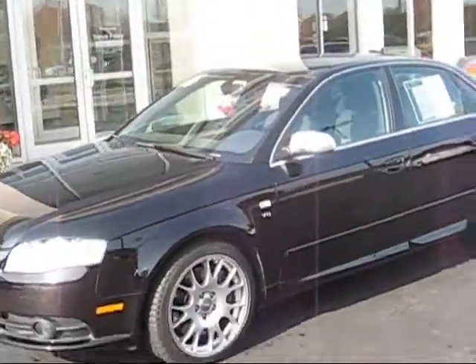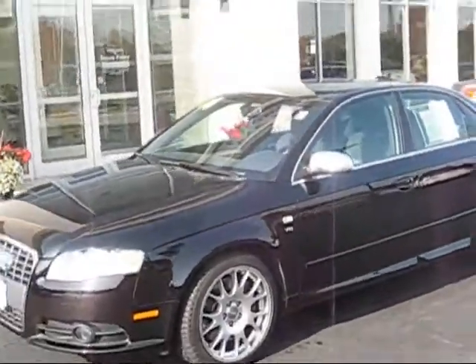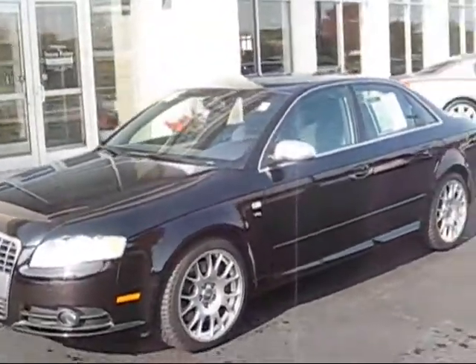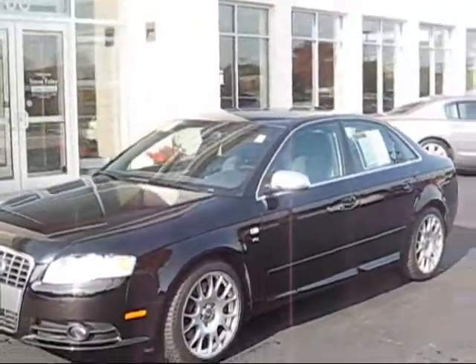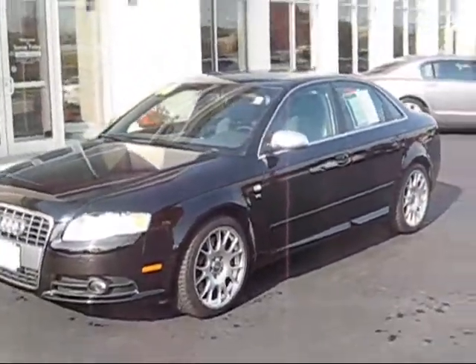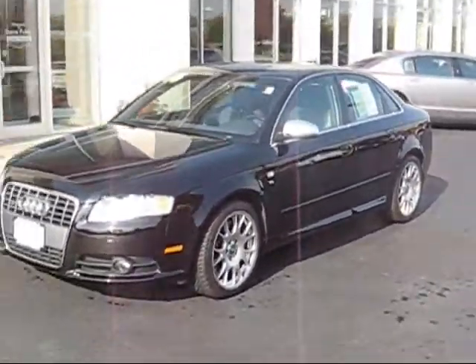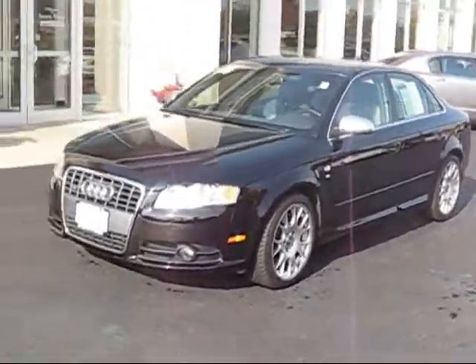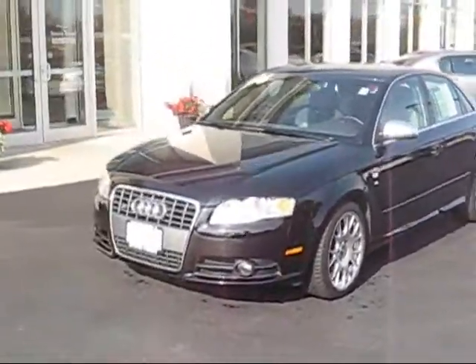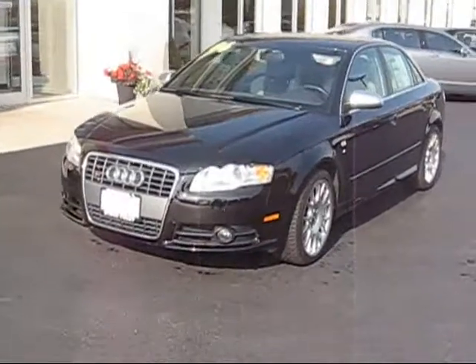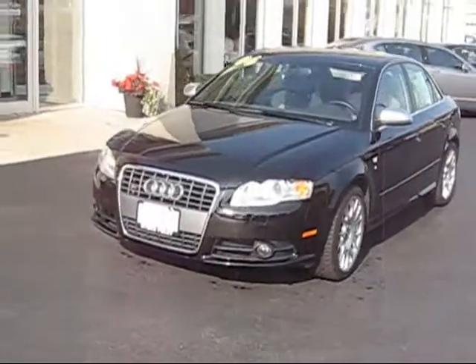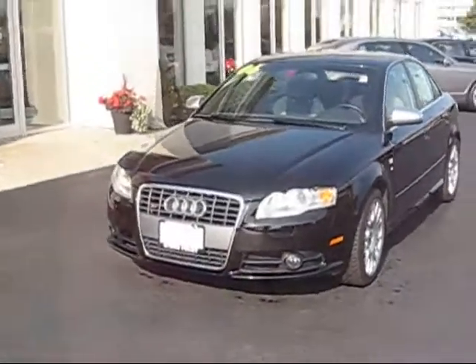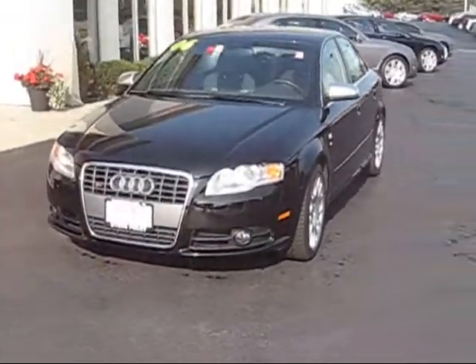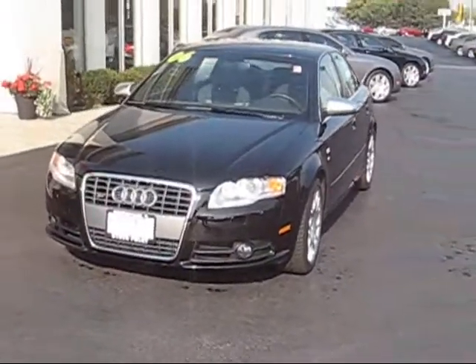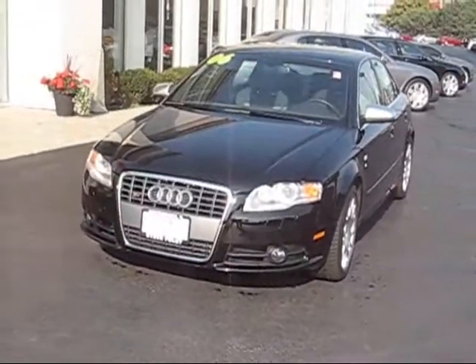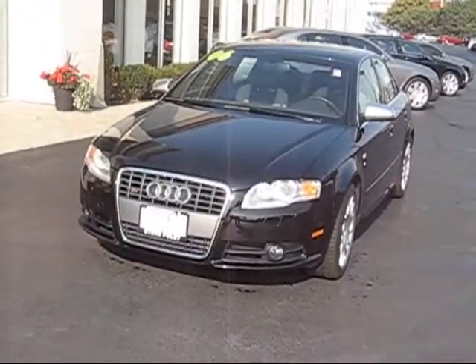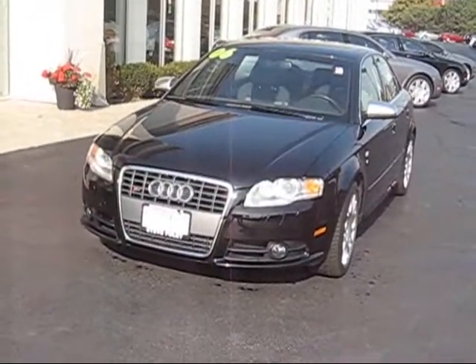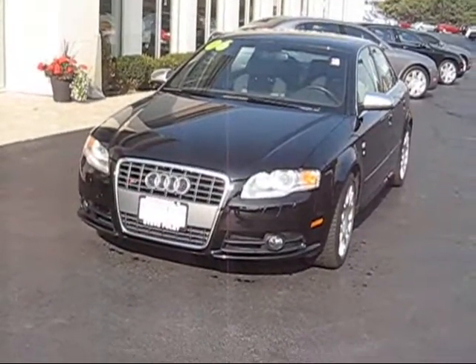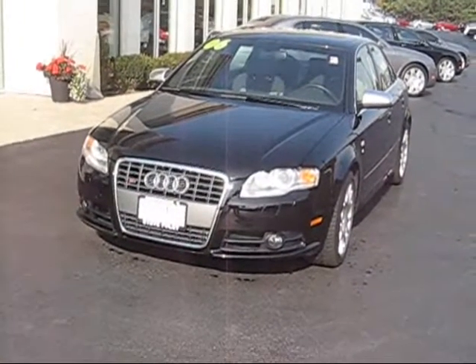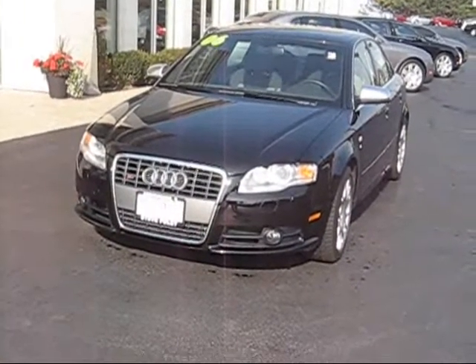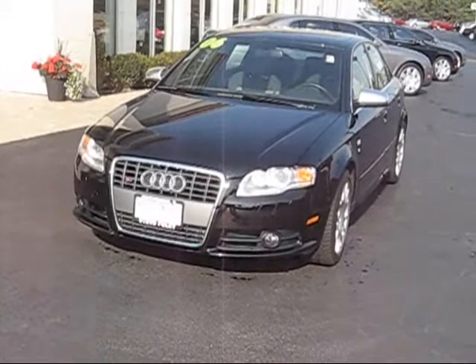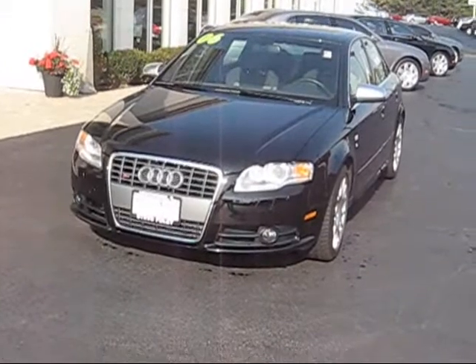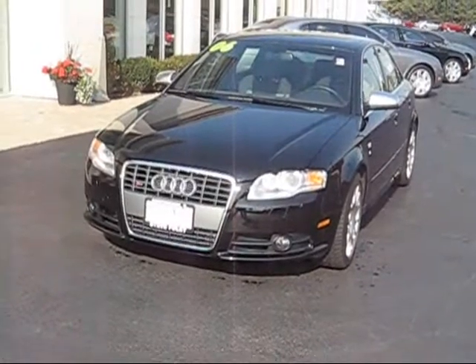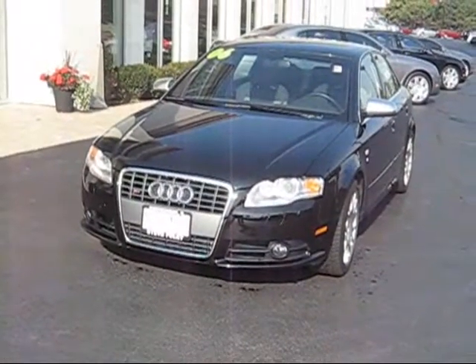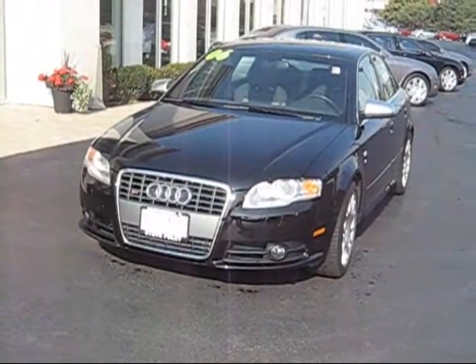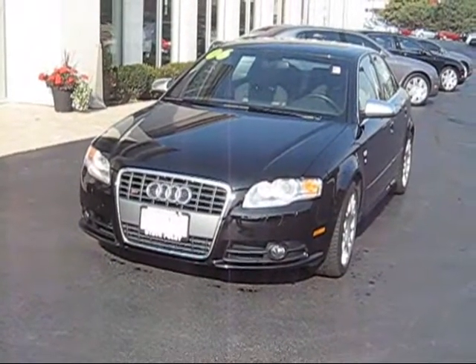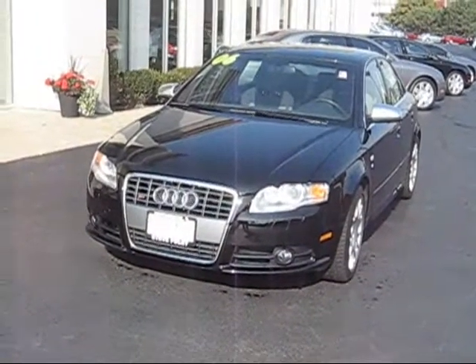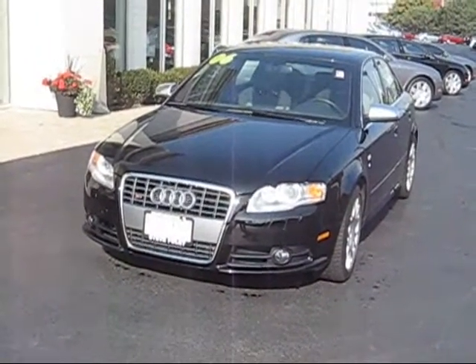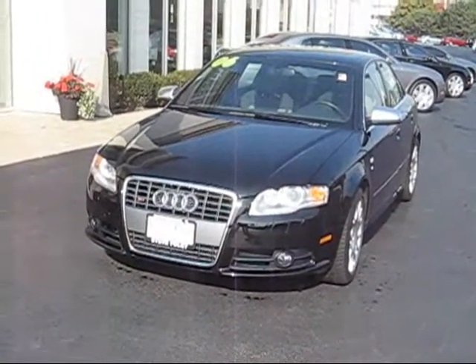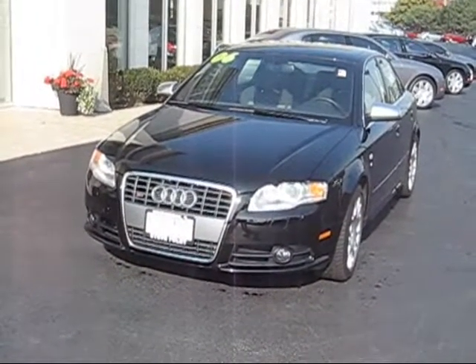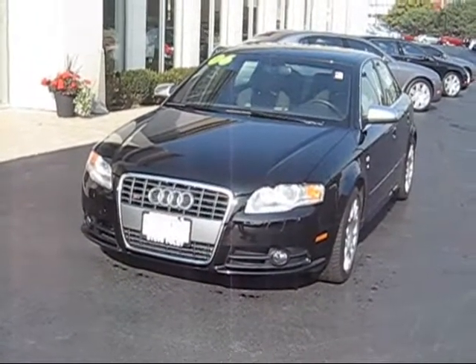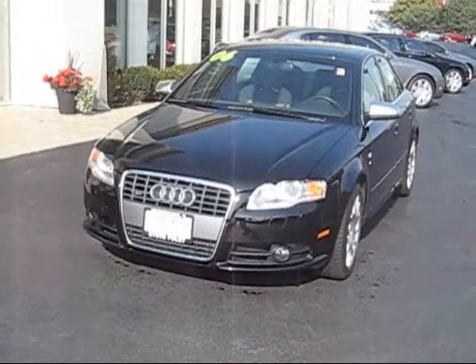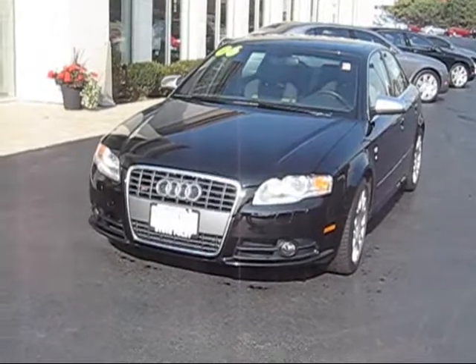My phone is 847-609-1114. Steve Foley Cadillac, Northbrook, is my dealership. I'm Frank. Give me a call, let's see if we can make a deal. 847-609-1114. Frank. Thank you.